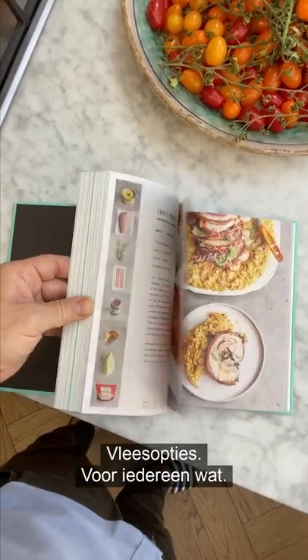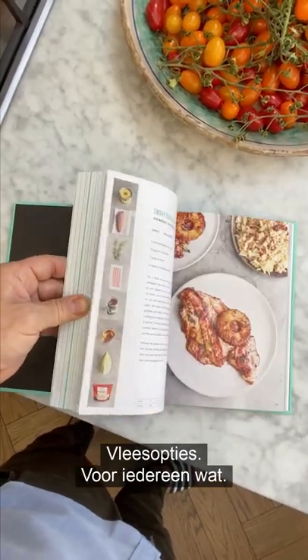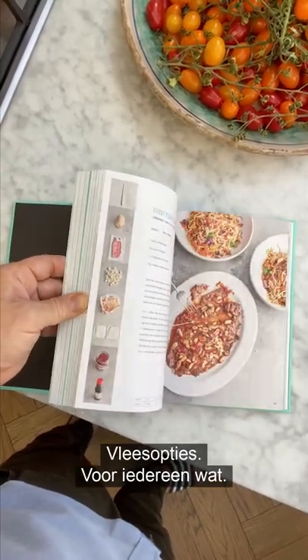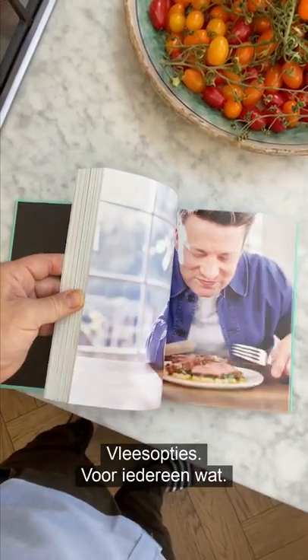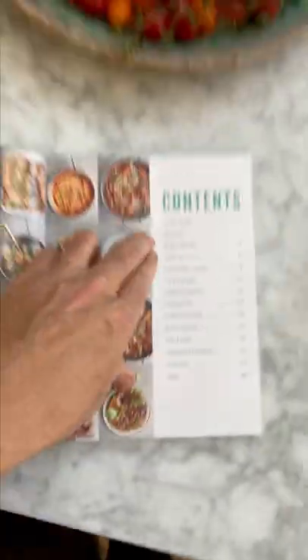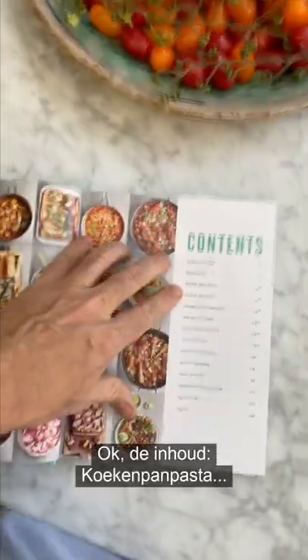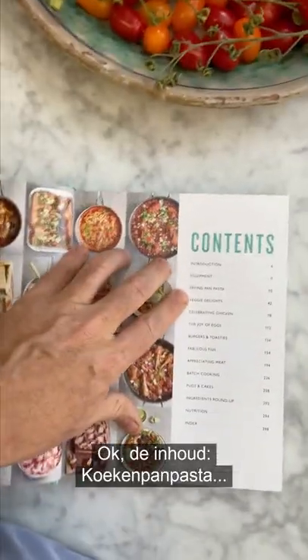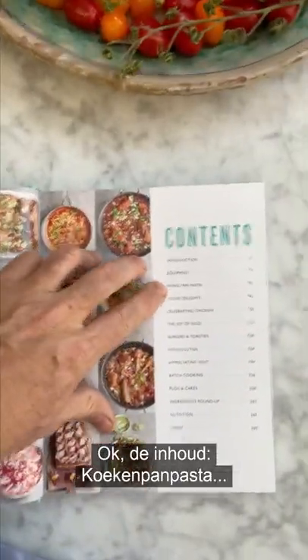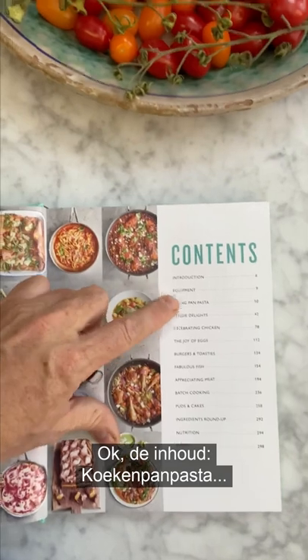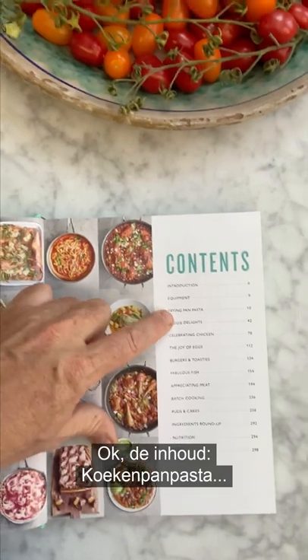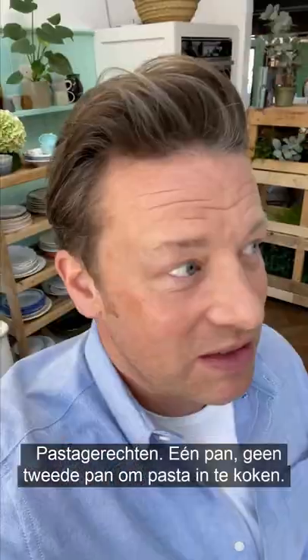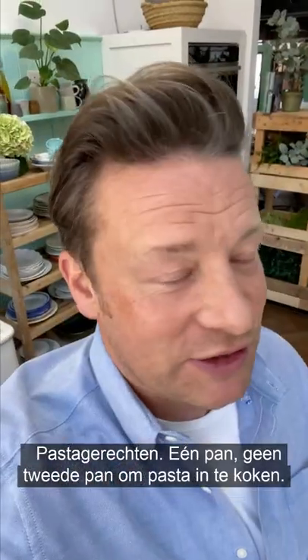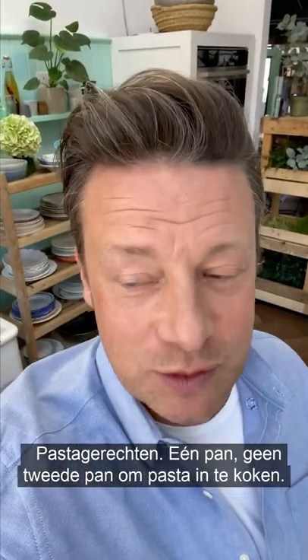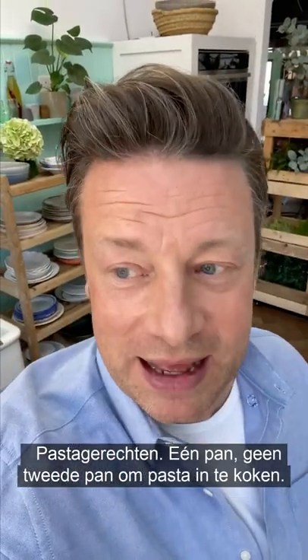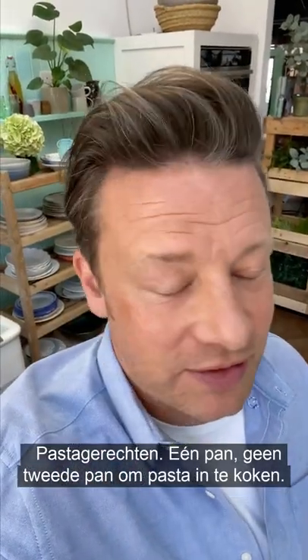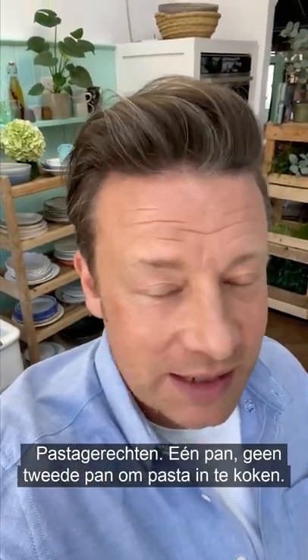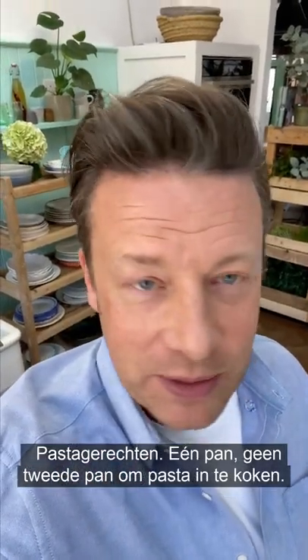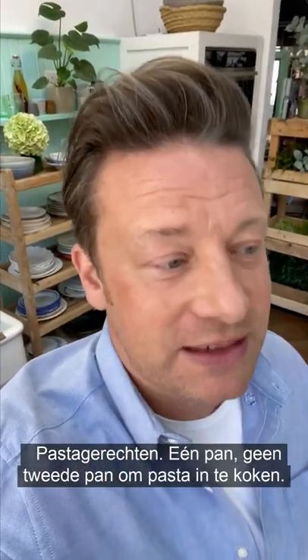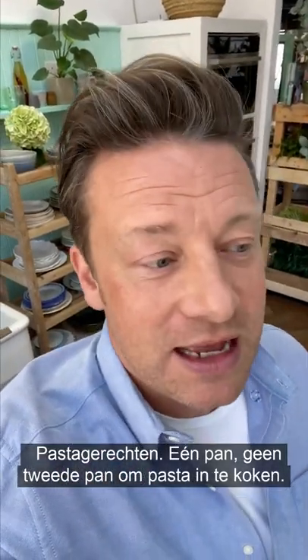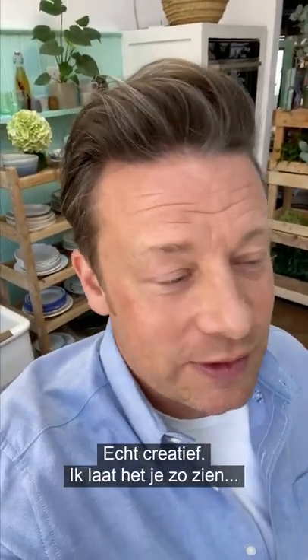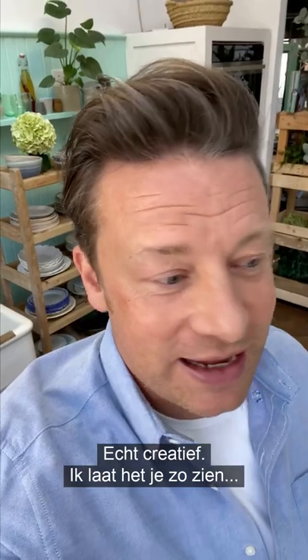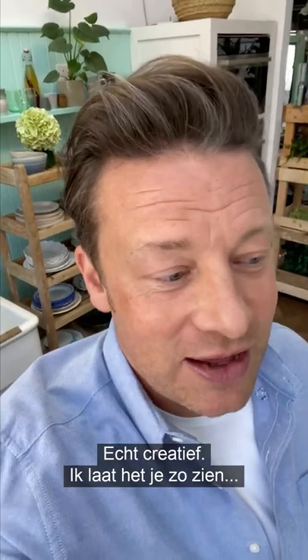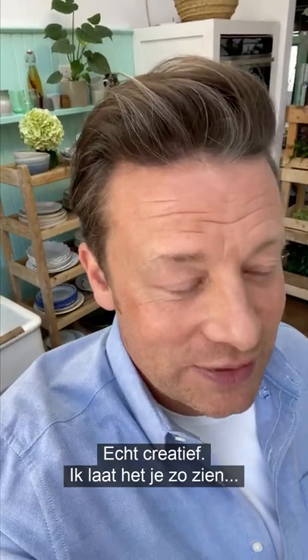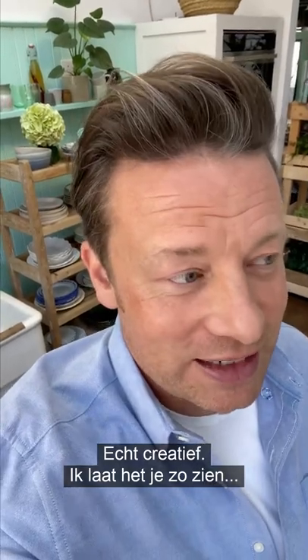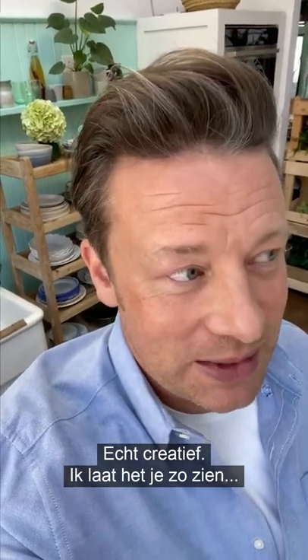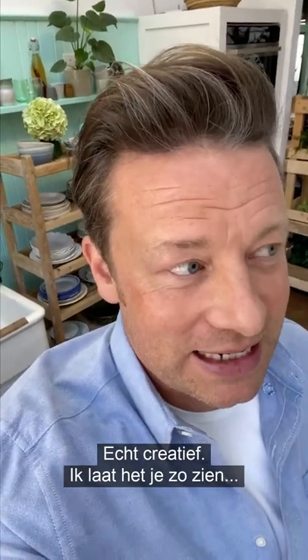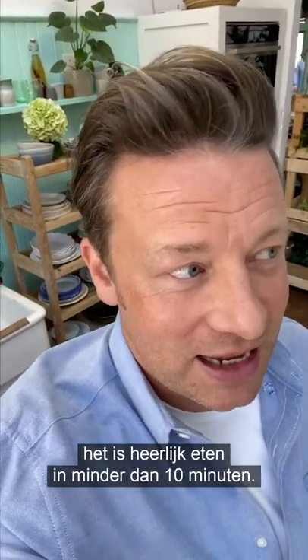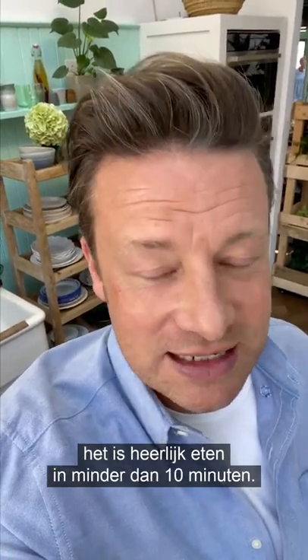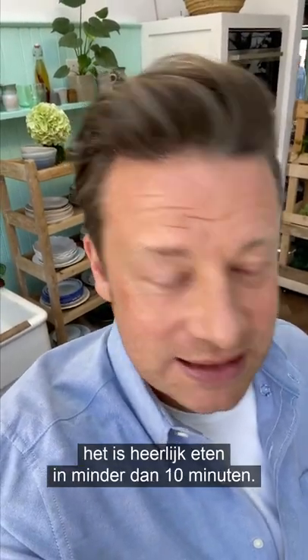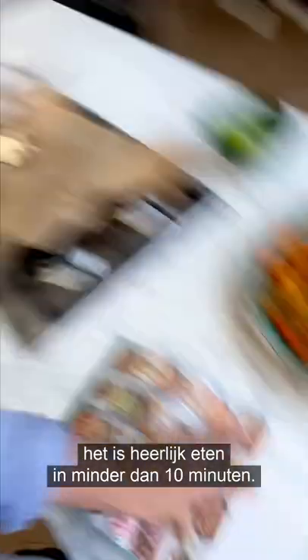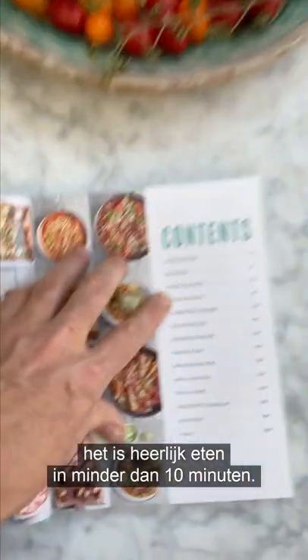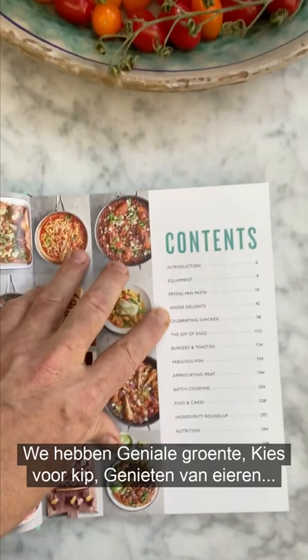Contents include frying pan pasta — pasta dishes all in one pan, no second pan for boiling pasta. It's really creative, I'll show you in a second, but basically in under 10 minutes, delicious food.